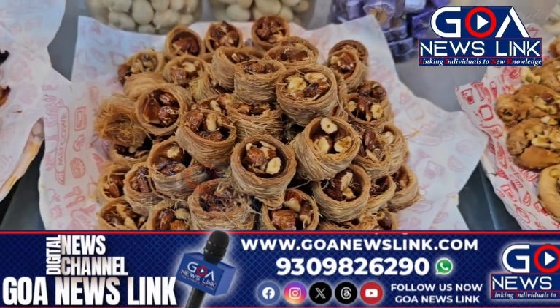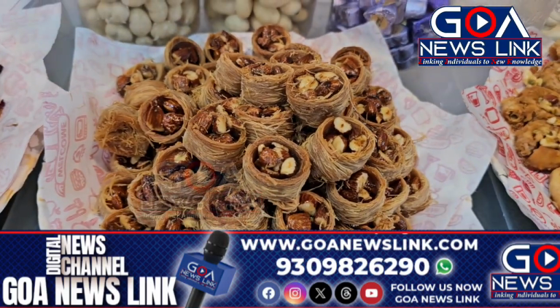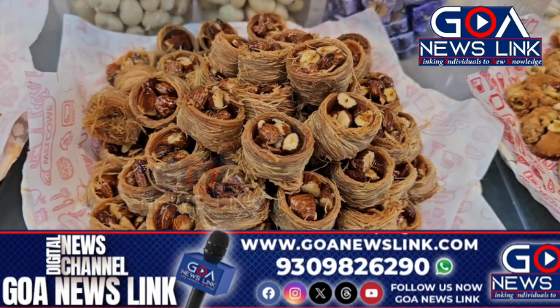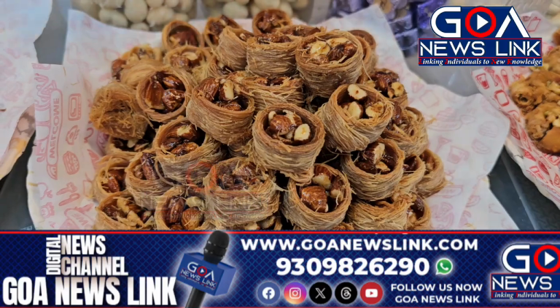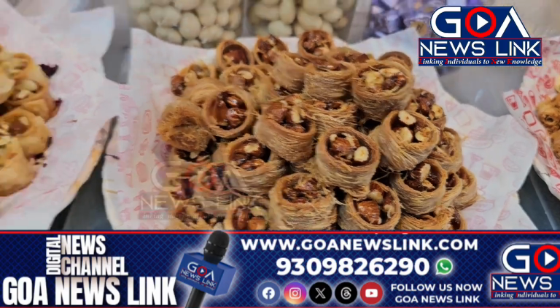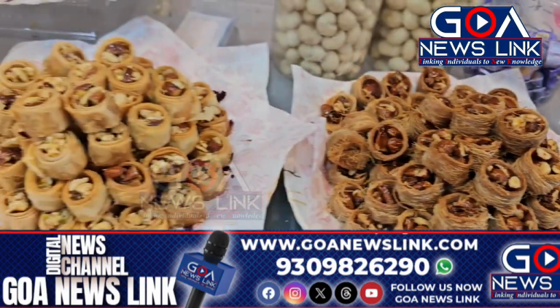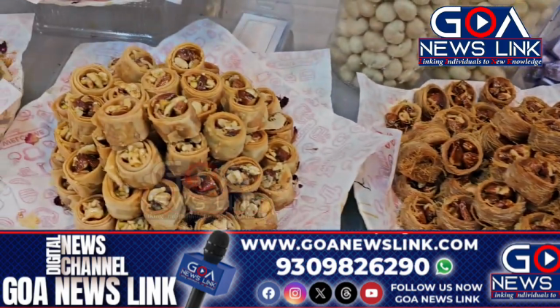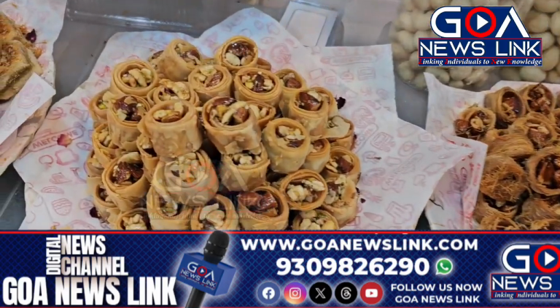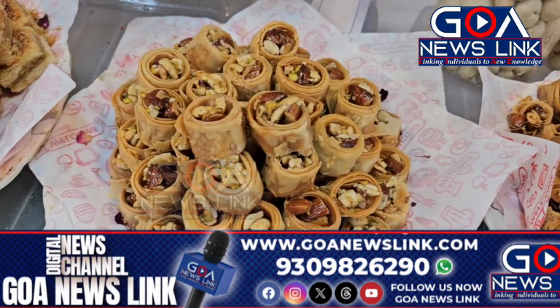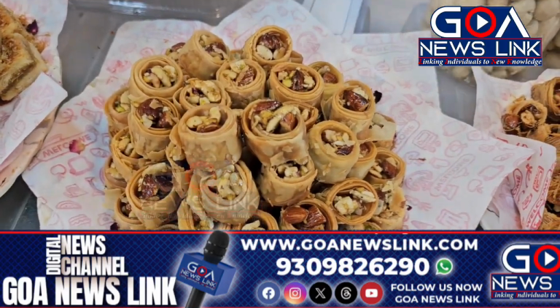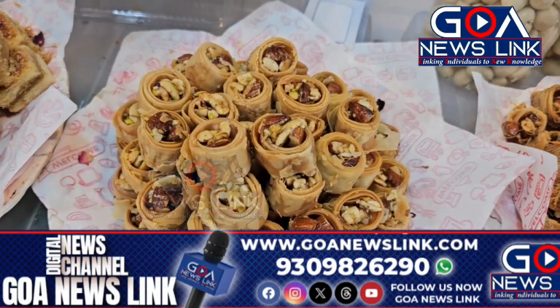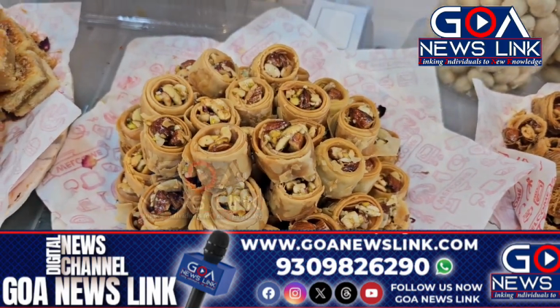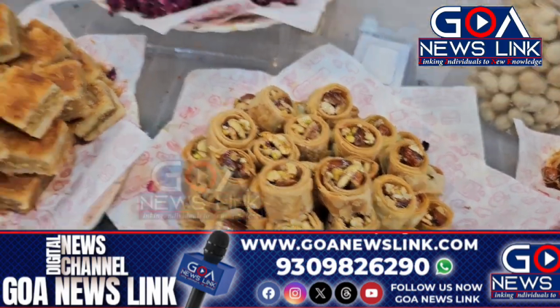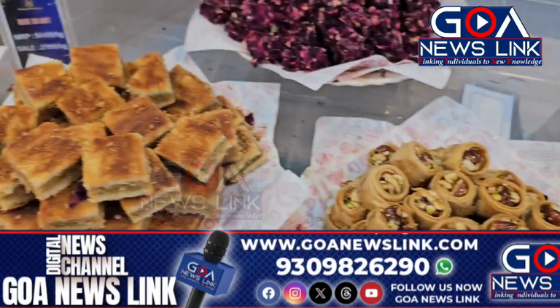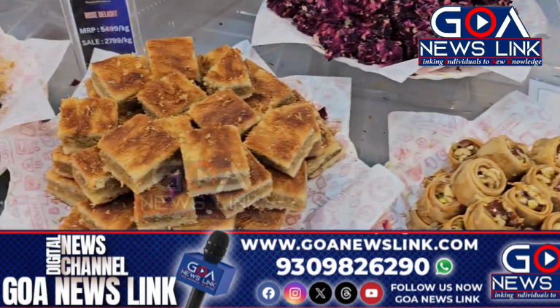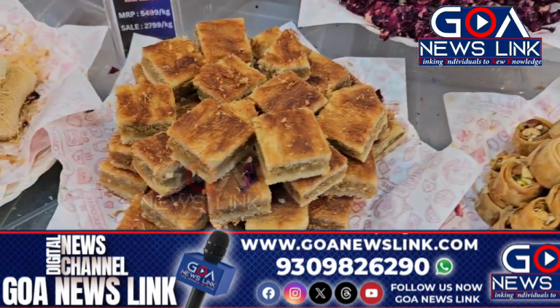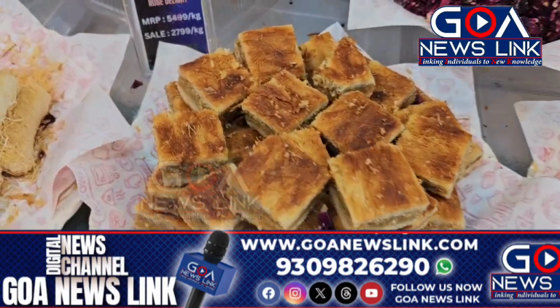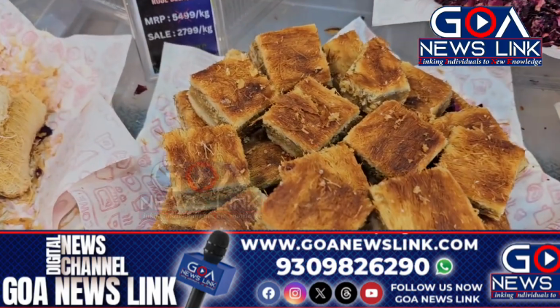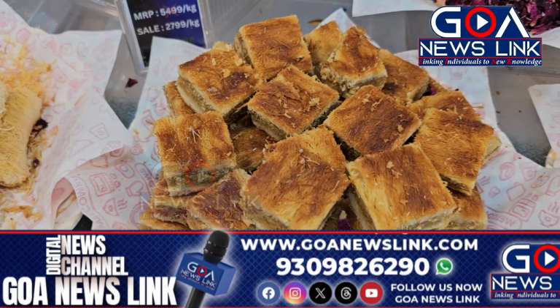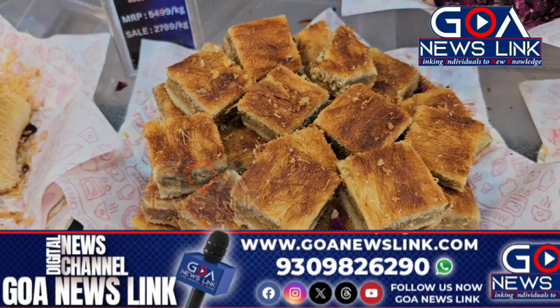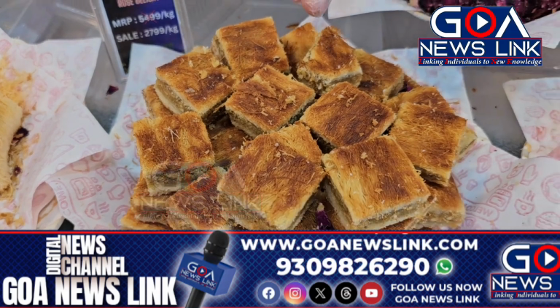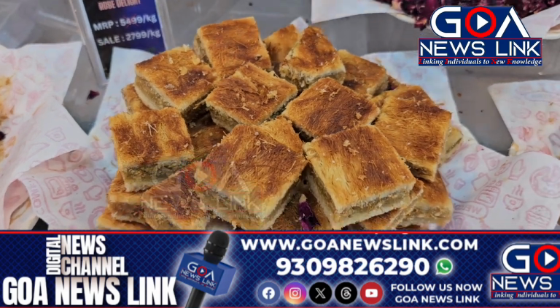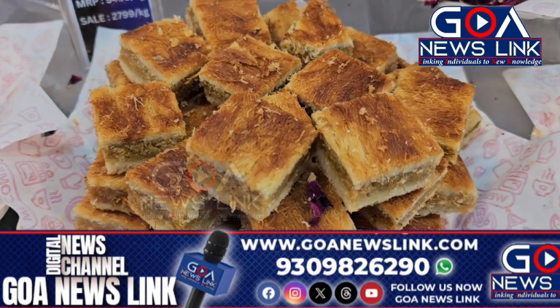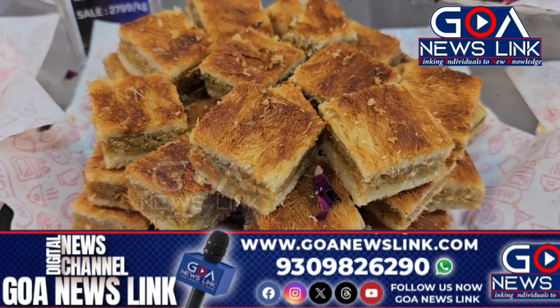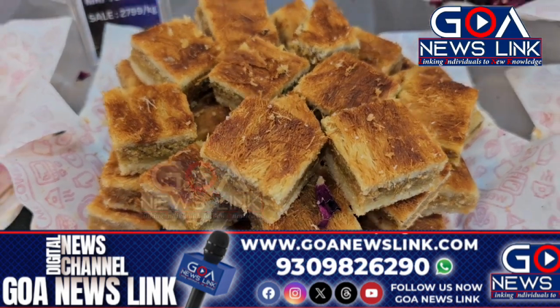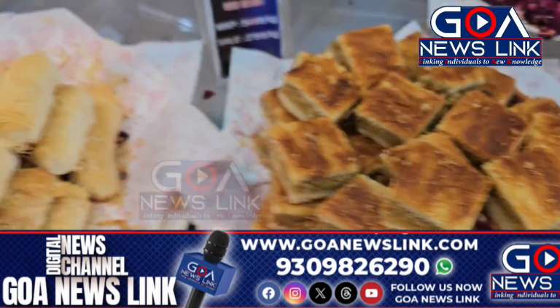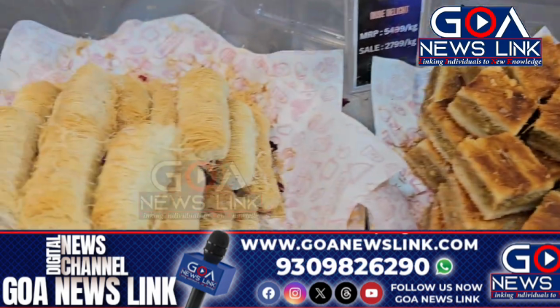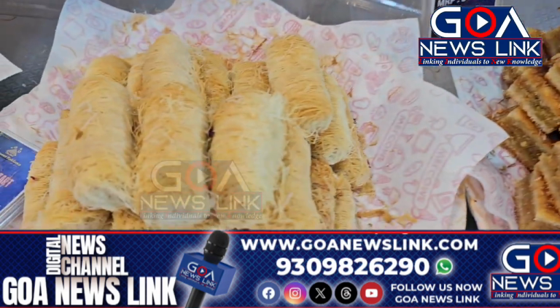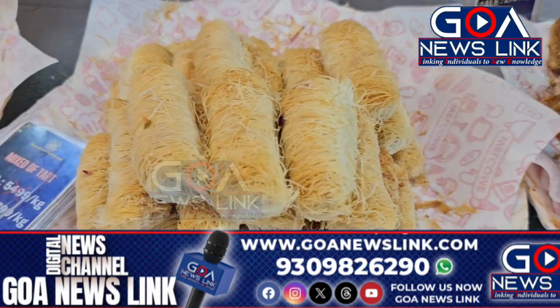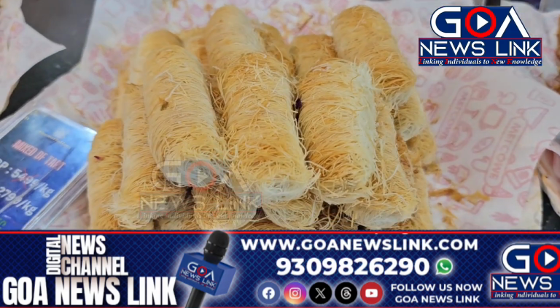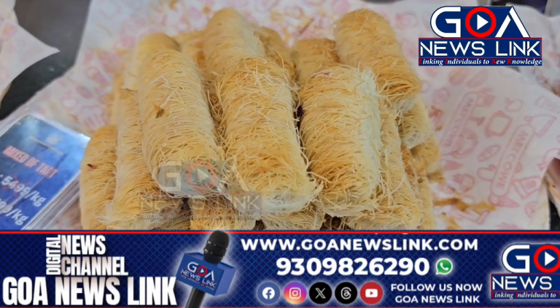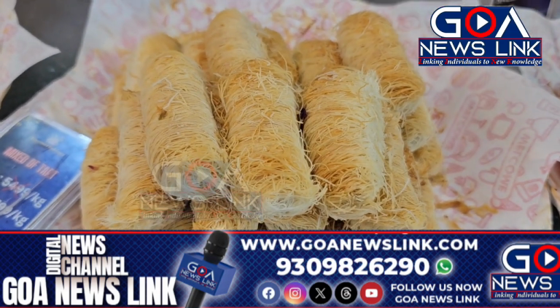These are kunafas — we have nest kunafa with almonds, and this is a baklava nest. Then we have our special products: kunafa cheese, which is kunafa cheese with dry fruits, and this is rolled kunafa, which is filled inside with pistachios and honey.